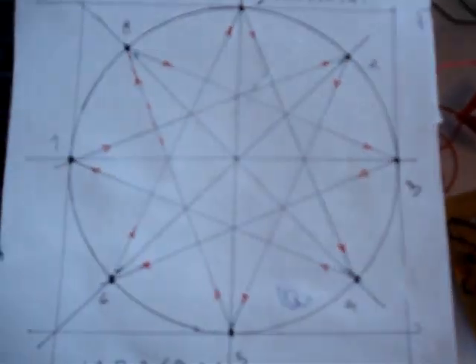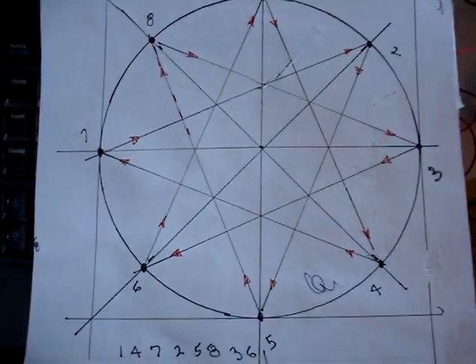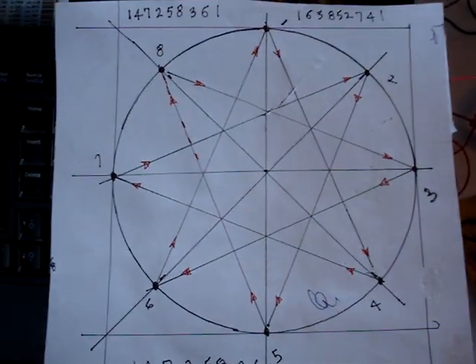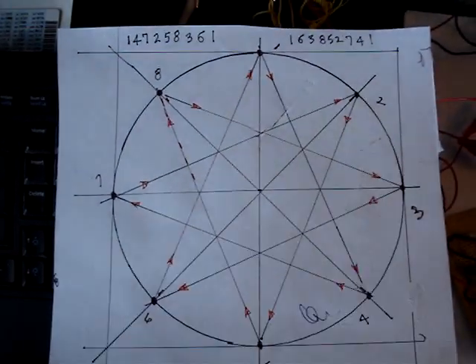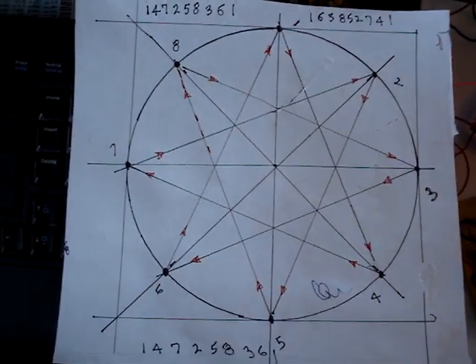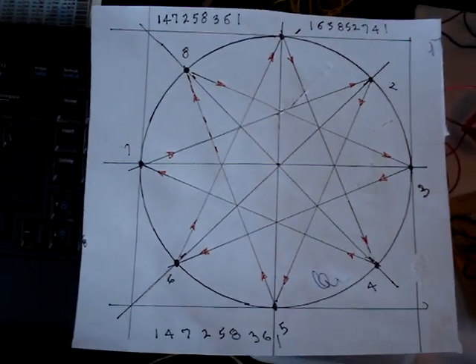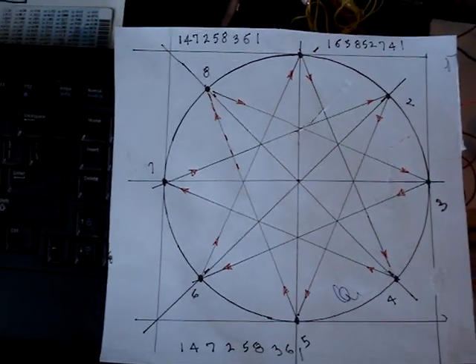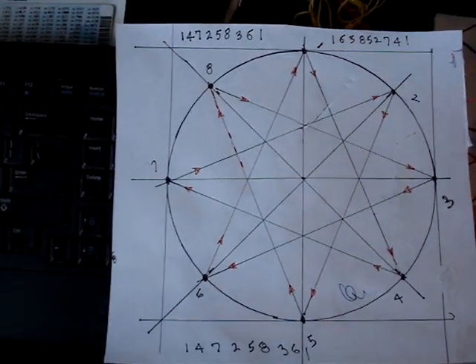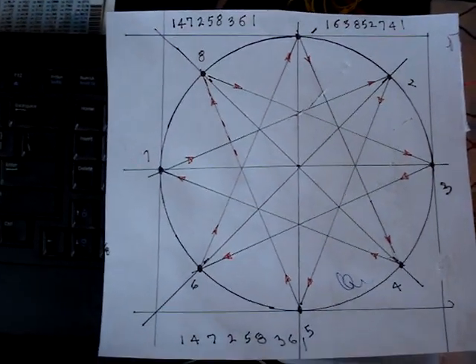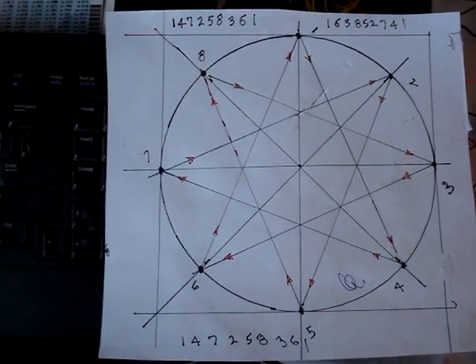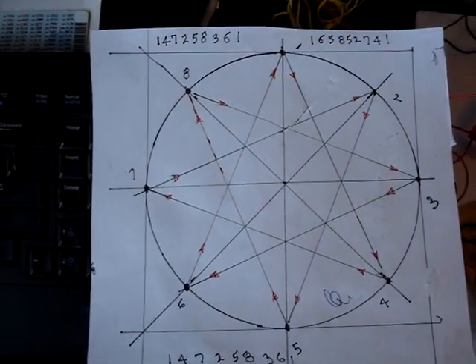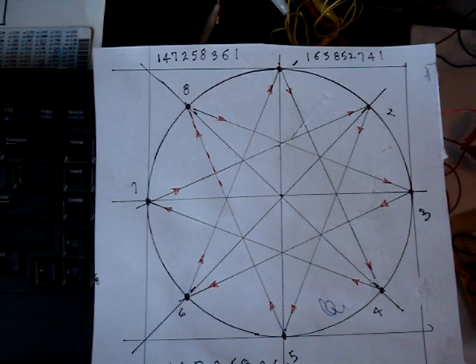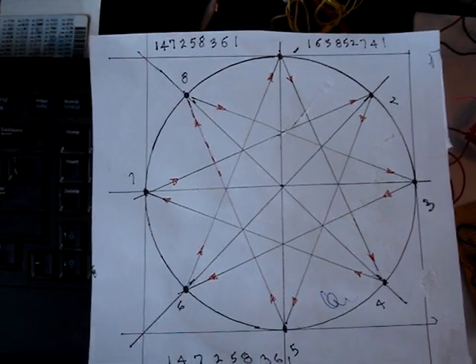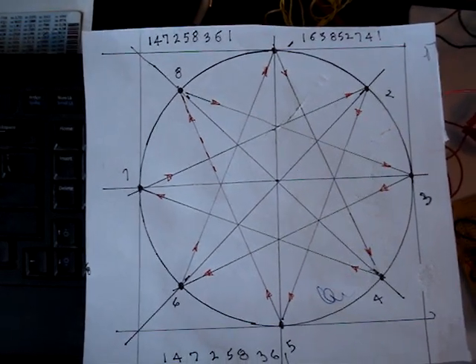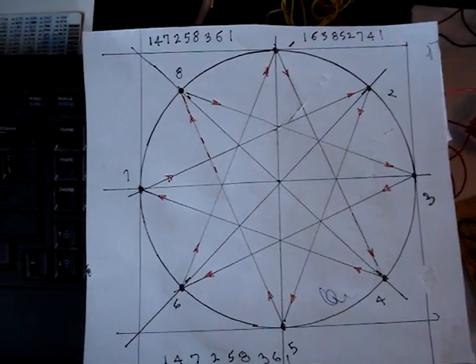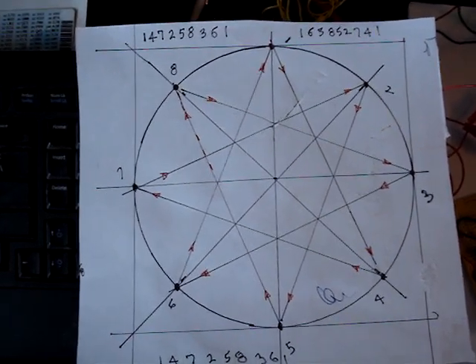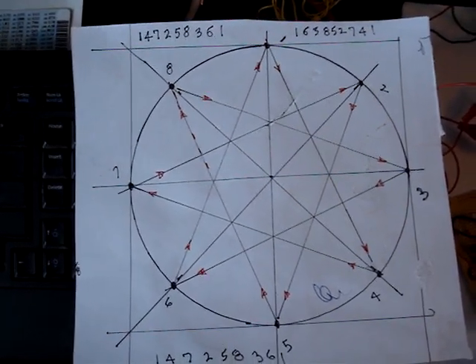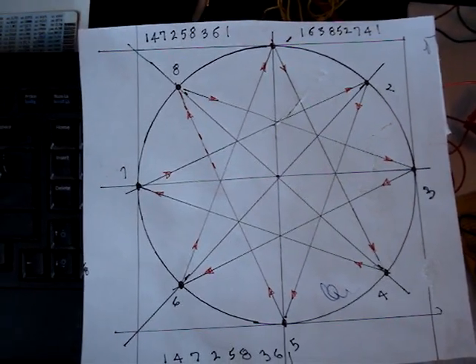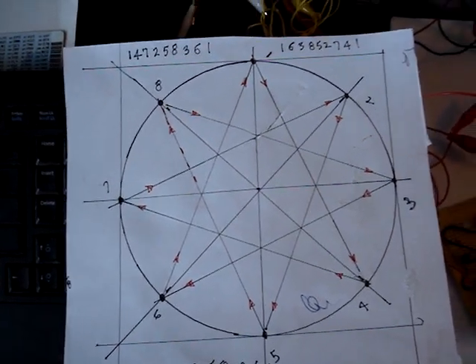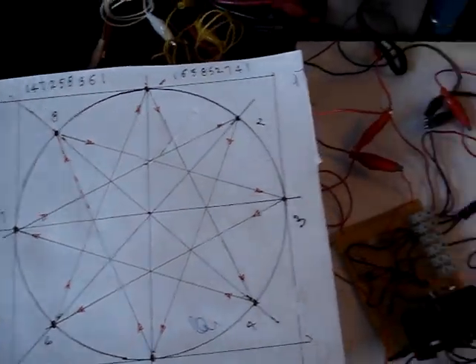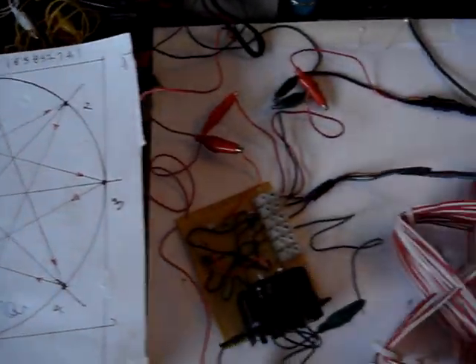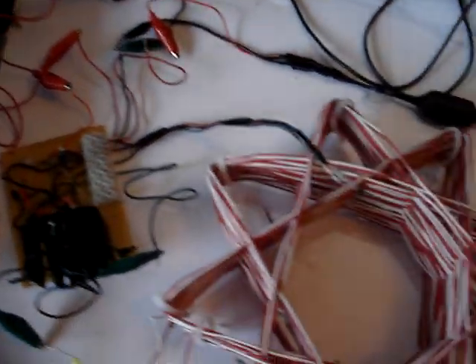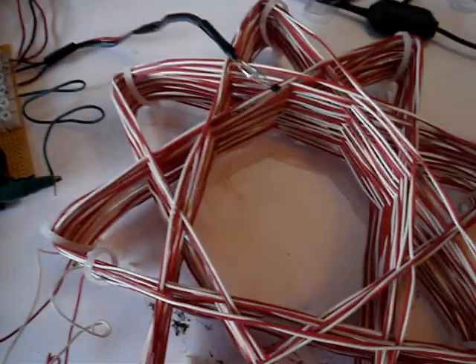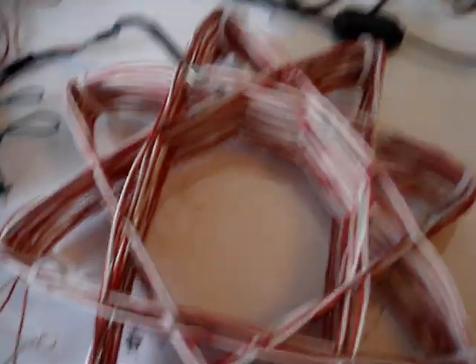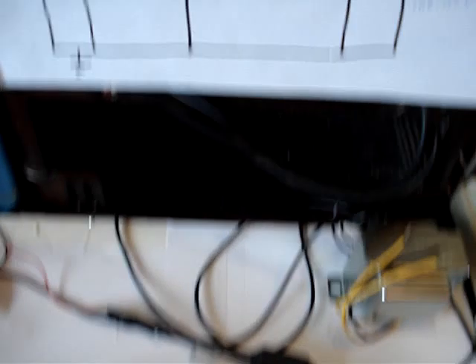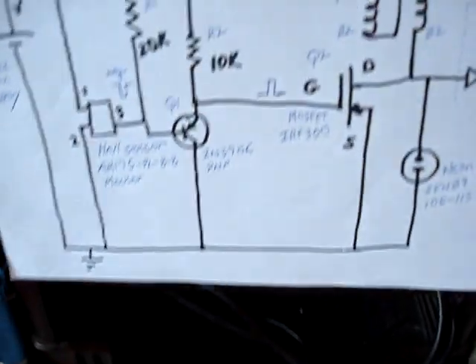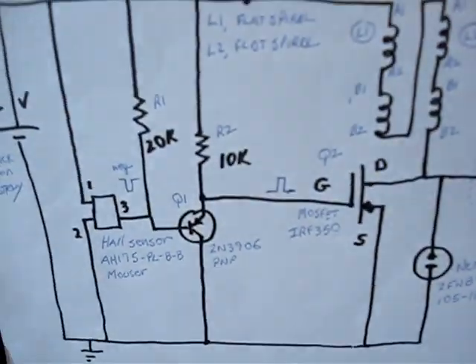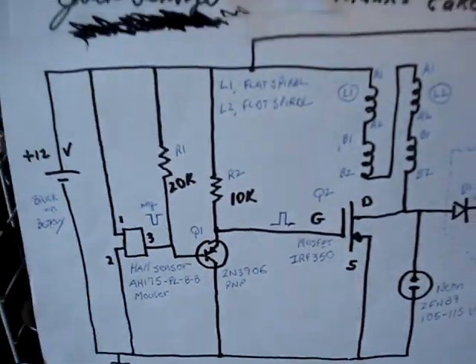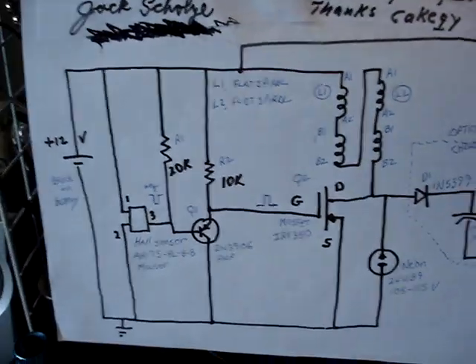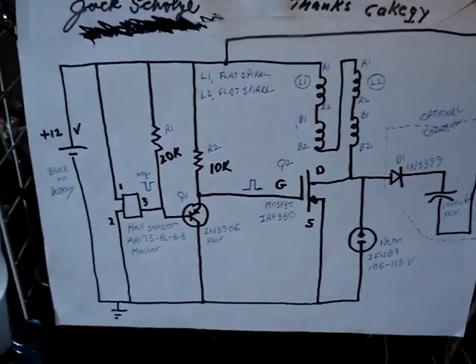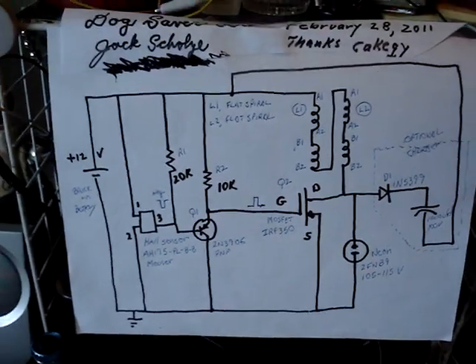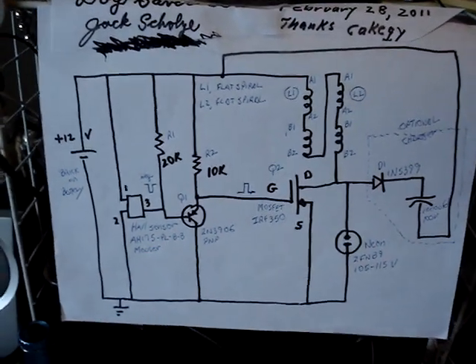Here is the winding sequence, which is 1, 4, 7, 2, 5, 8, 3, 6, 1, which results in a good amount of power.